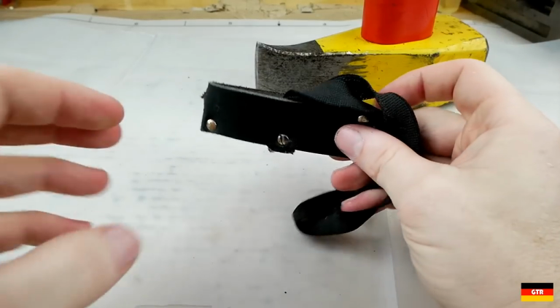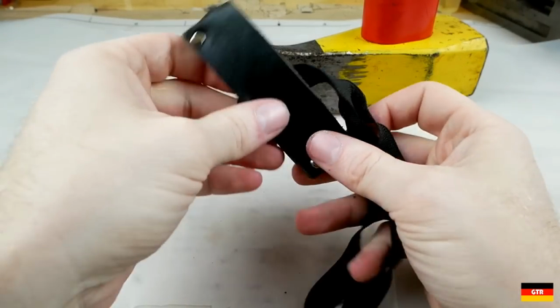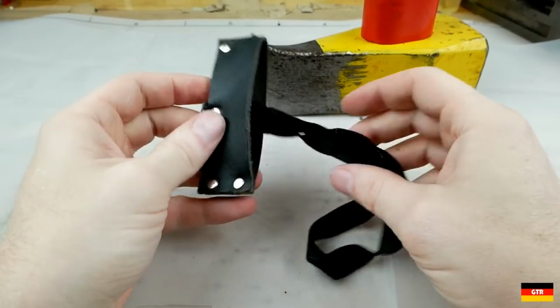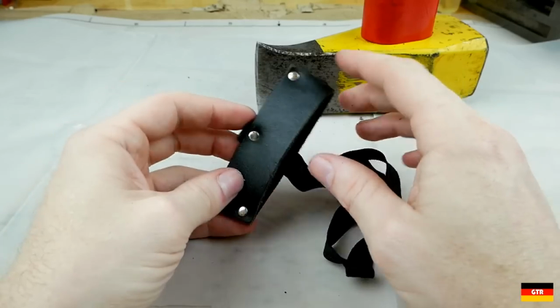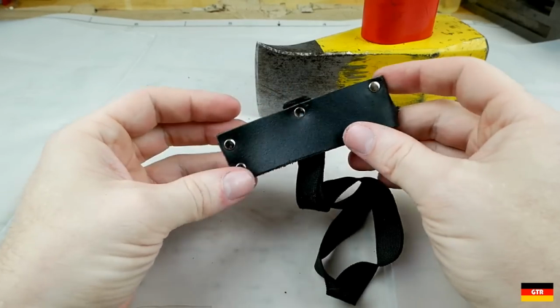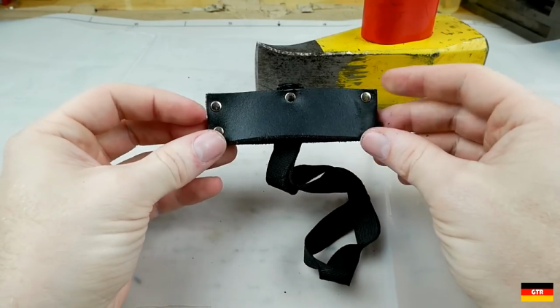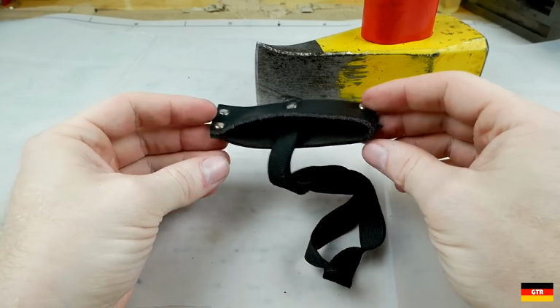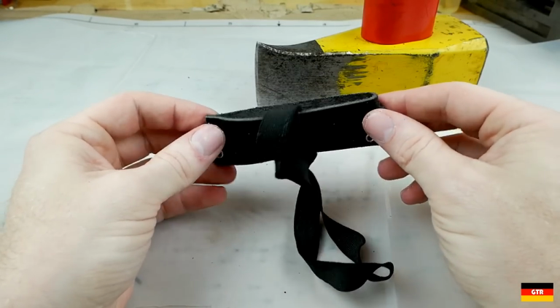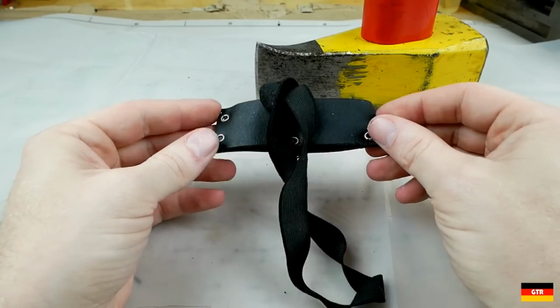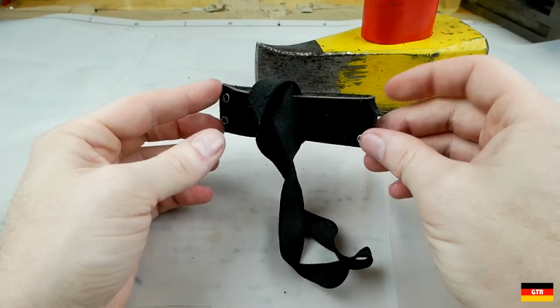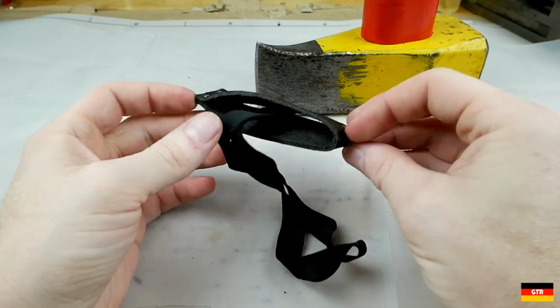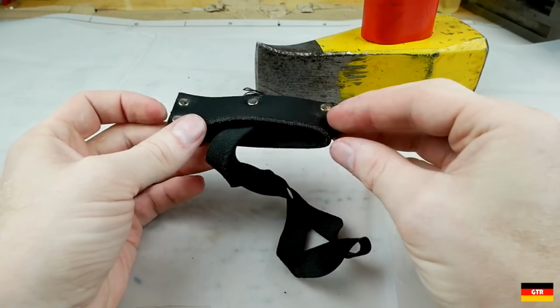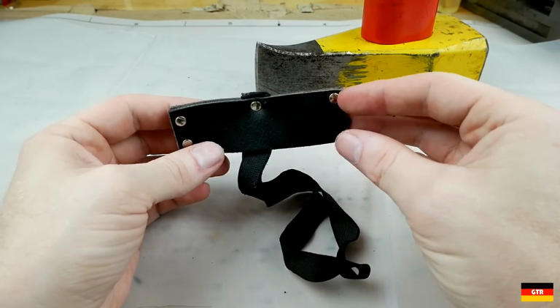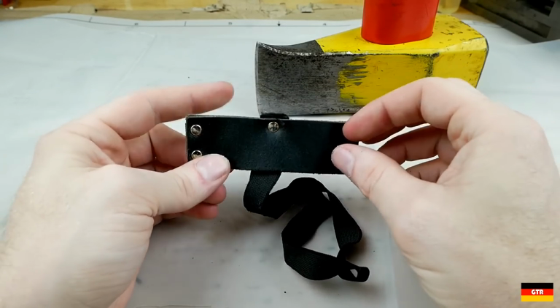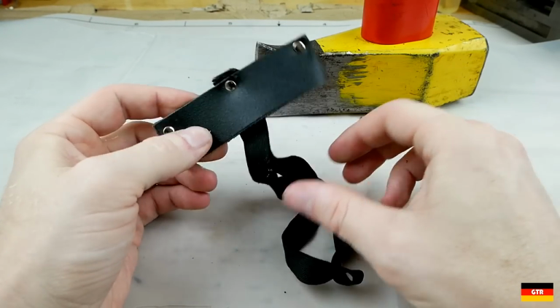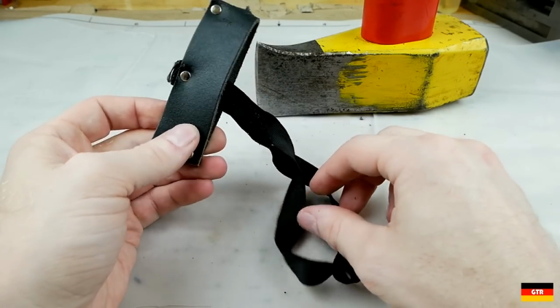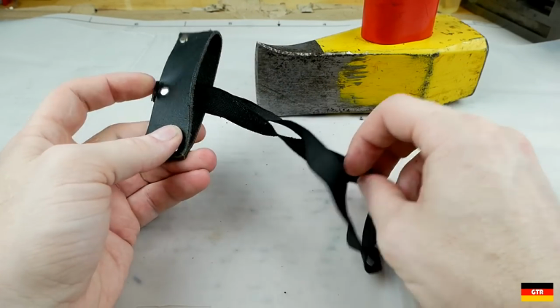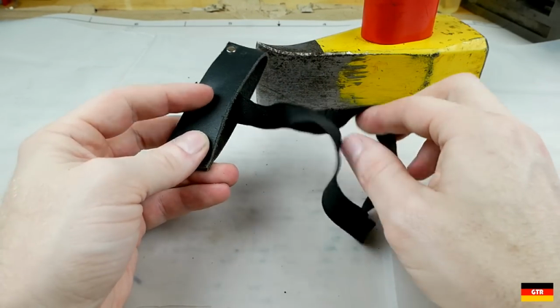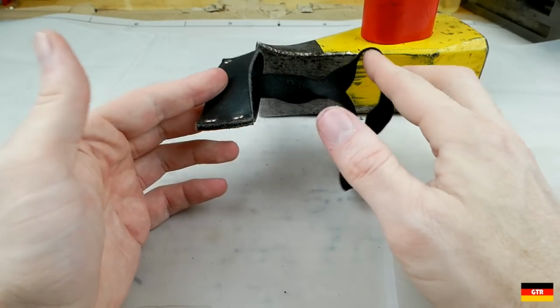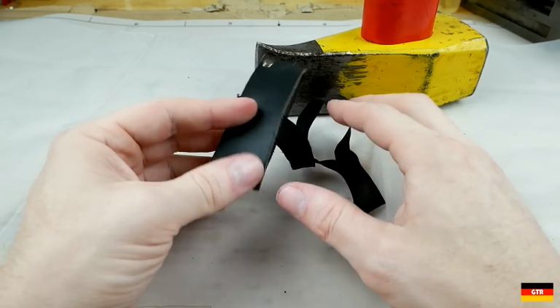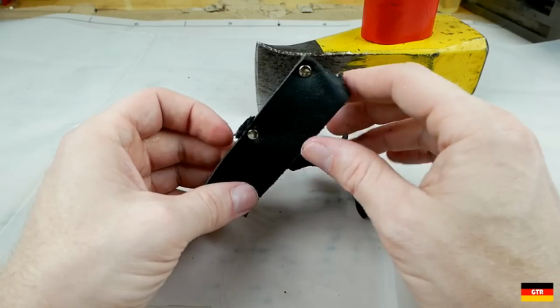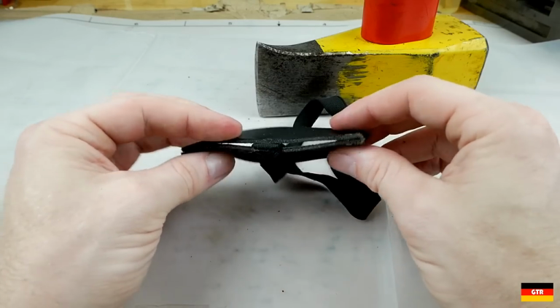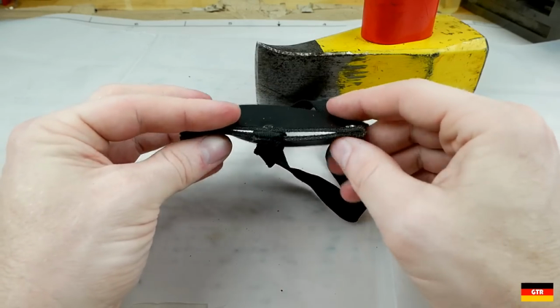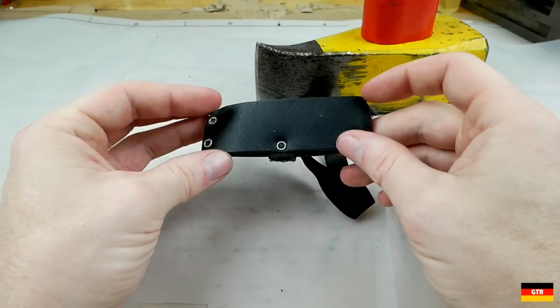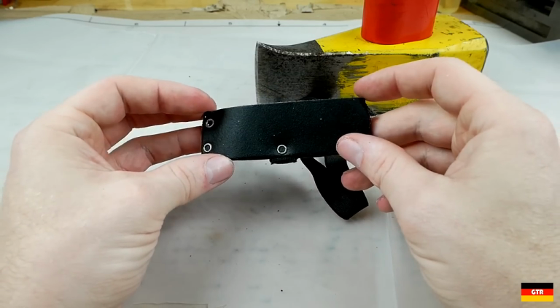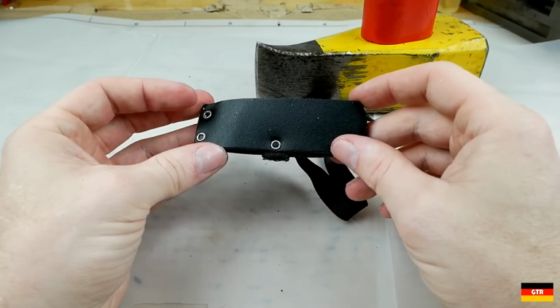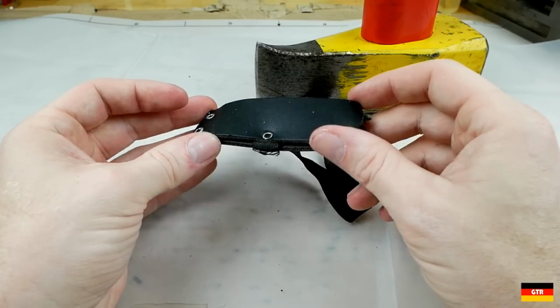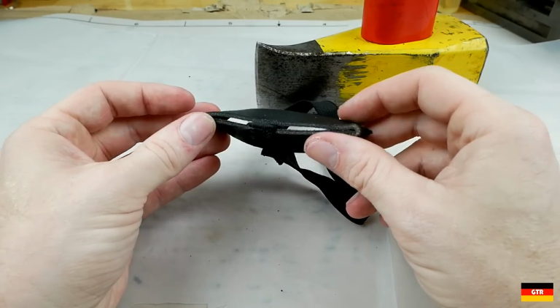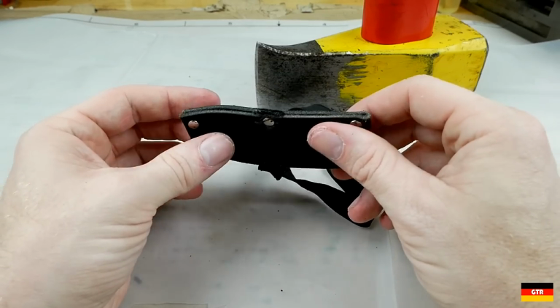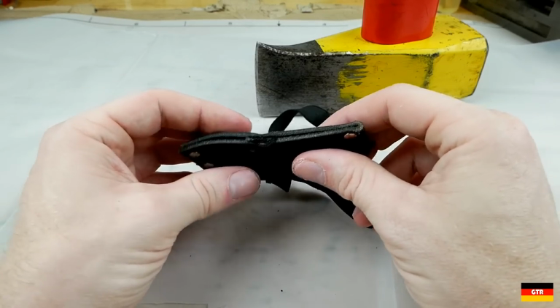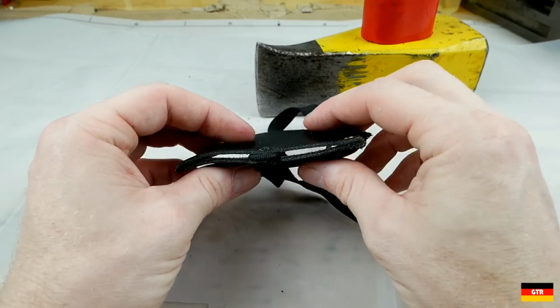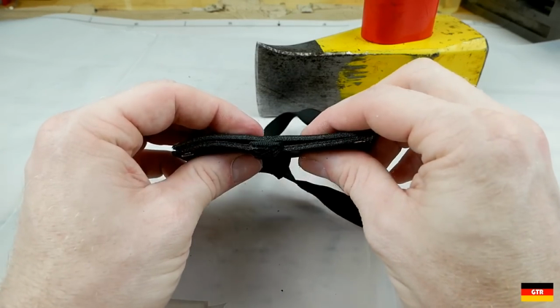So for a premium product, this was really a pretty cheap sheath. I guess they could have not included anything at all, and it was nice that they included something, but it leaves a lot to be desired.